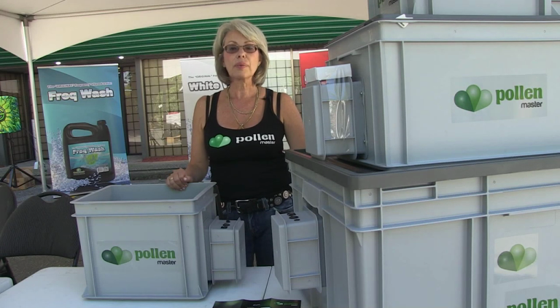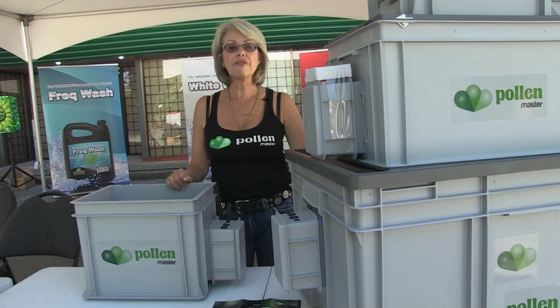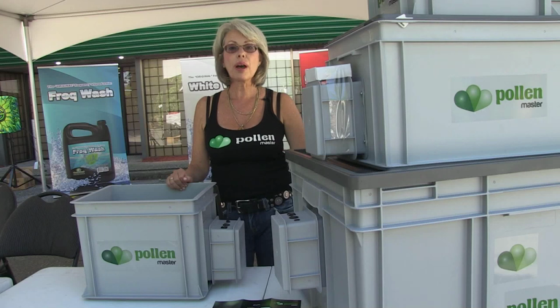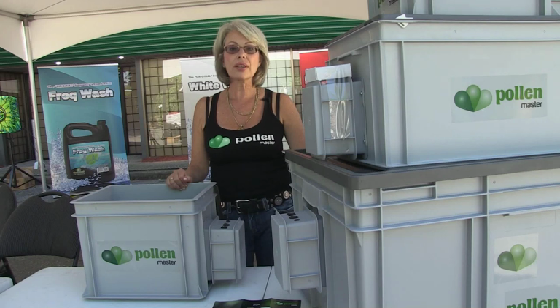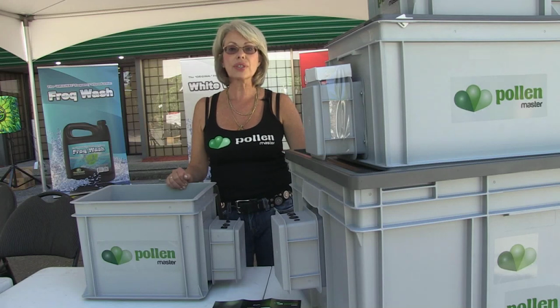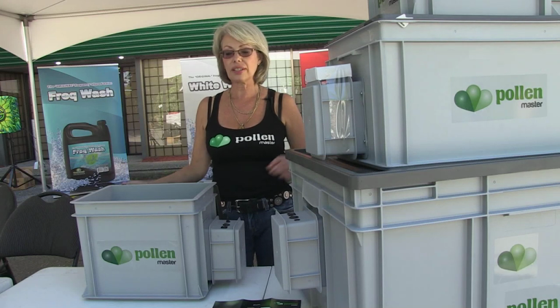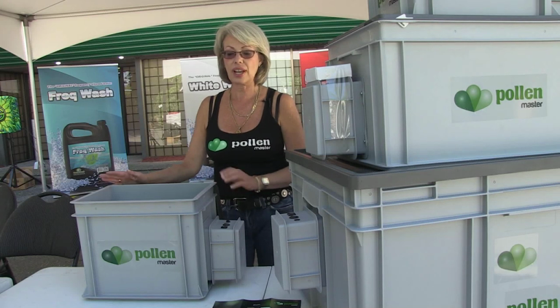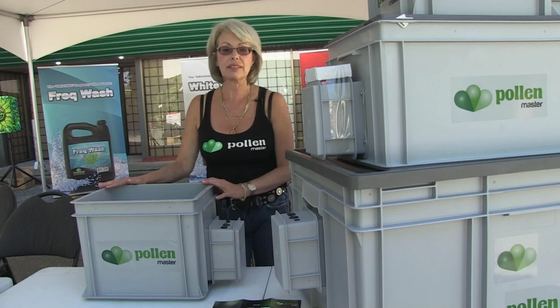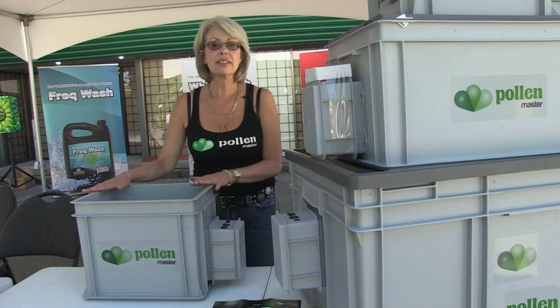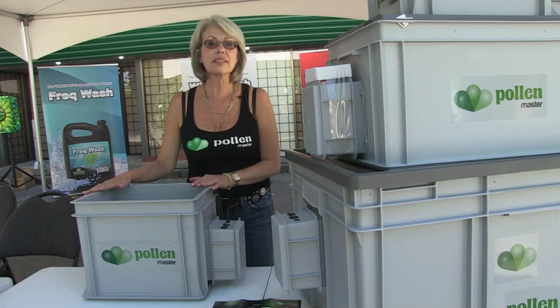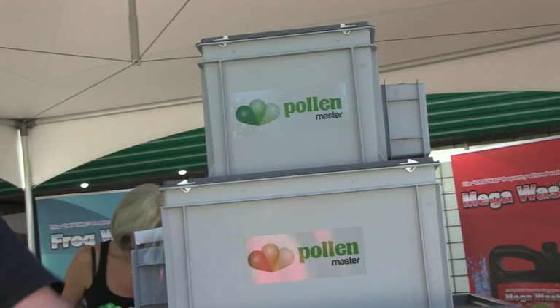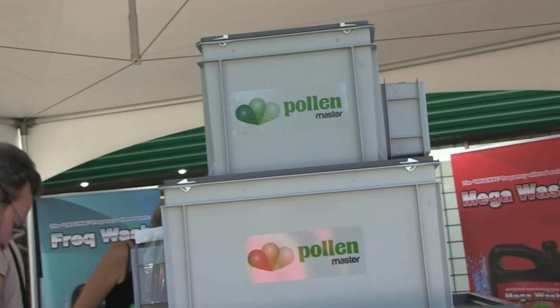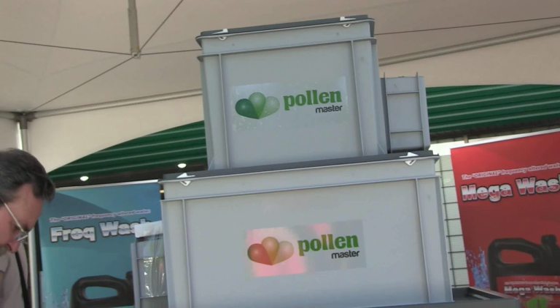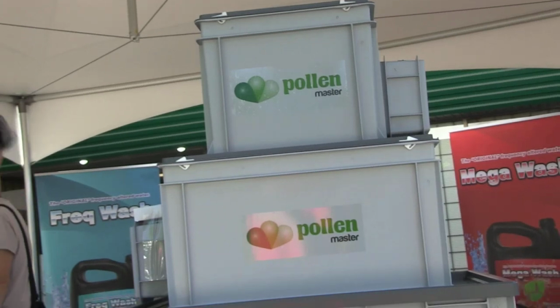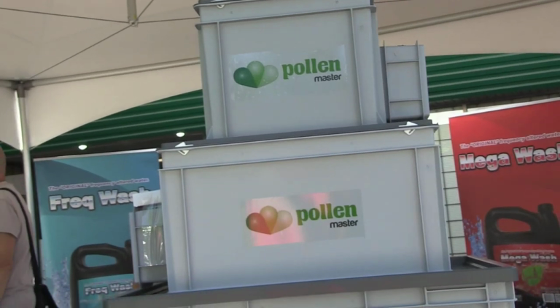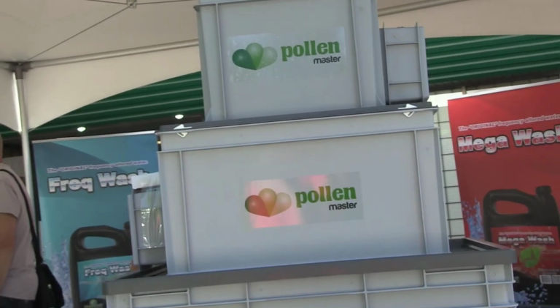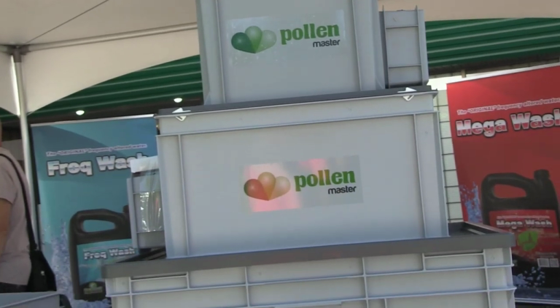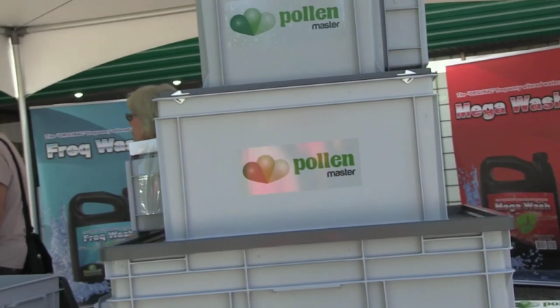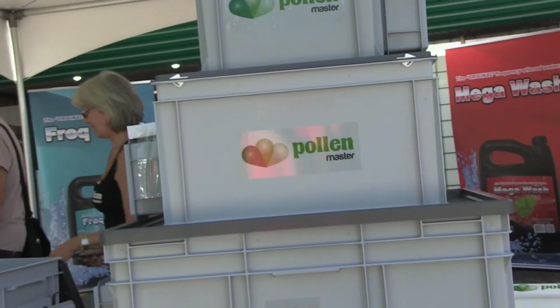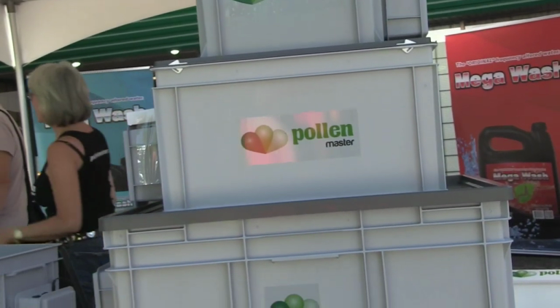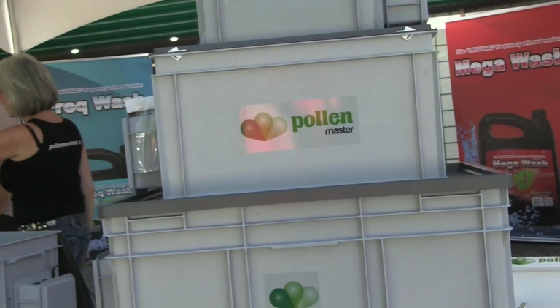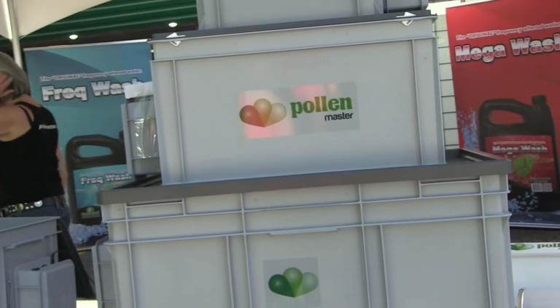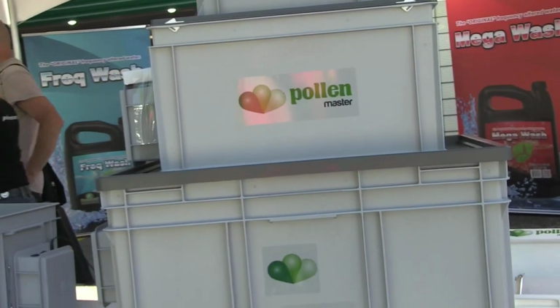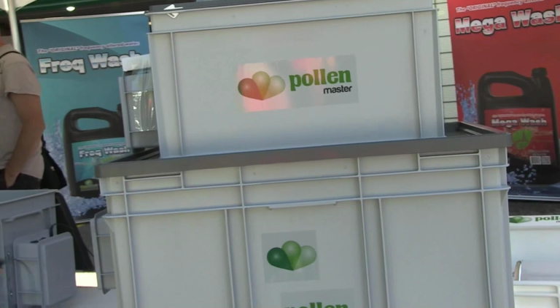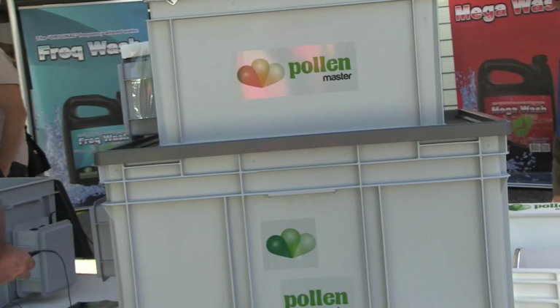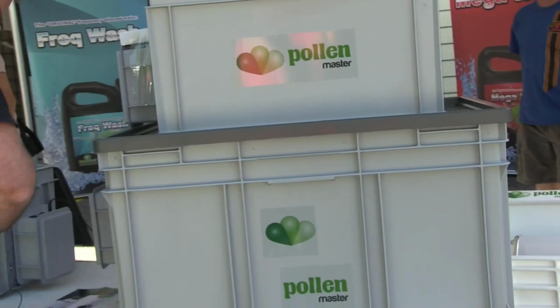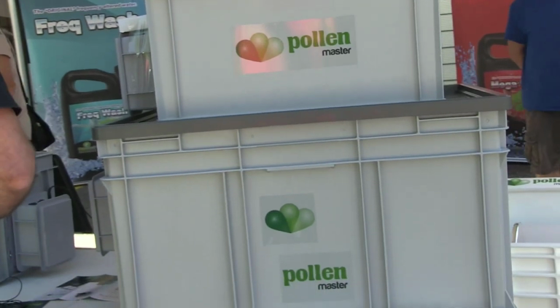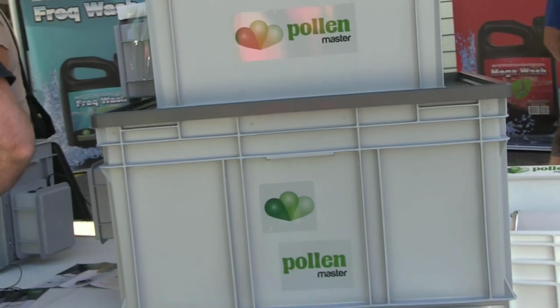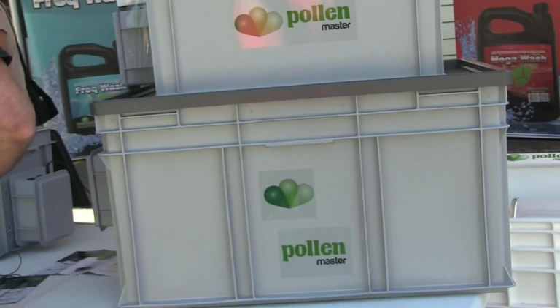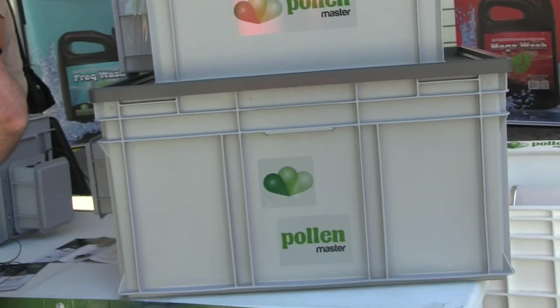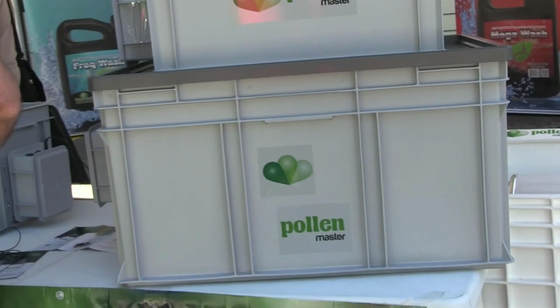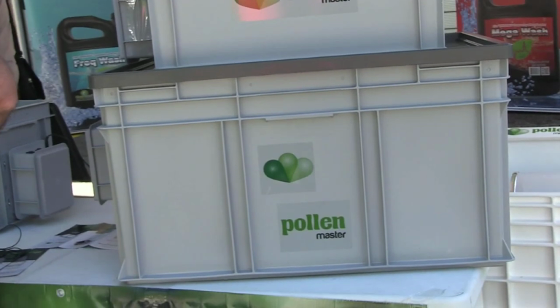We have four Pollen Masters in different sizes. This is the P150 — it does 150 grams per cycle. We have the P500 at 500 grams, and the P1500 at 1500 grams.